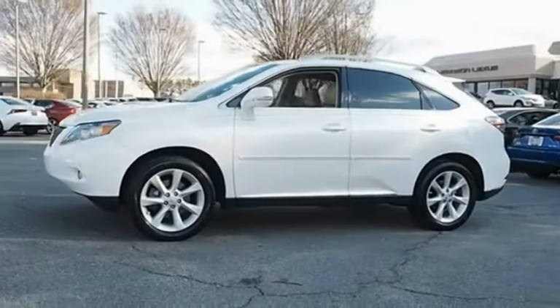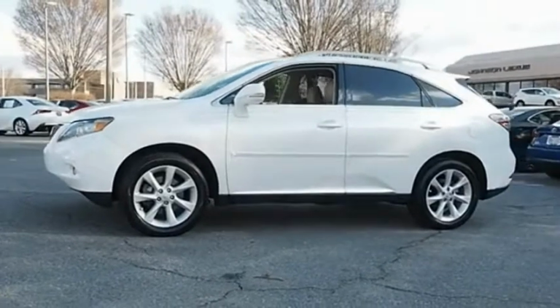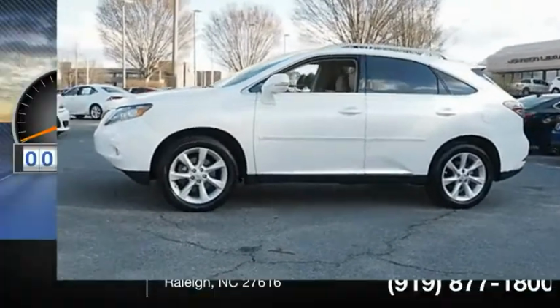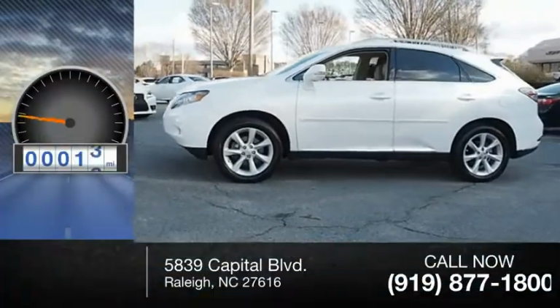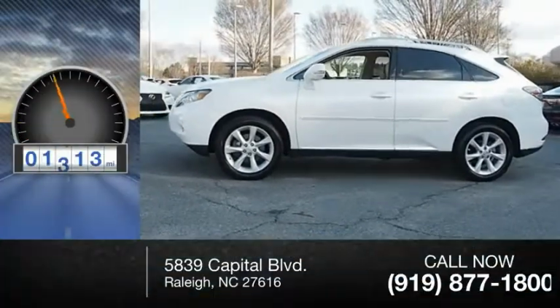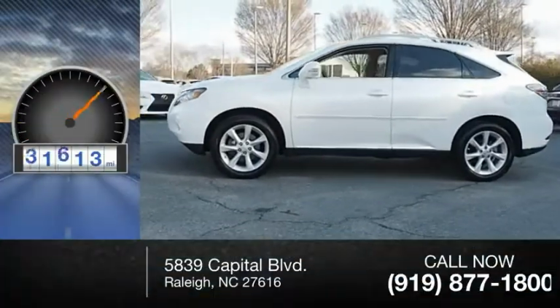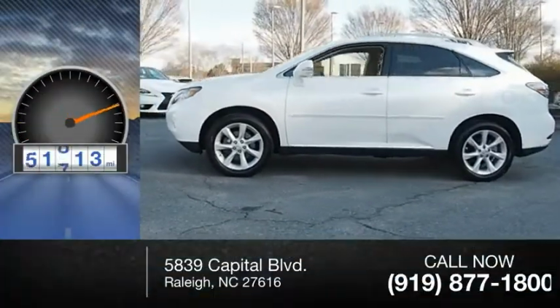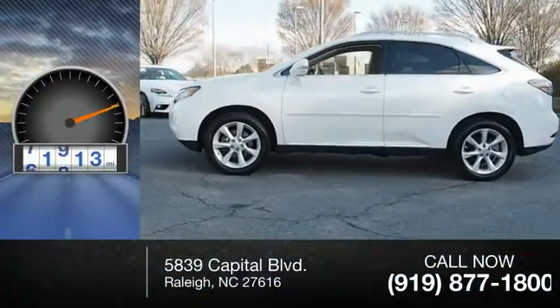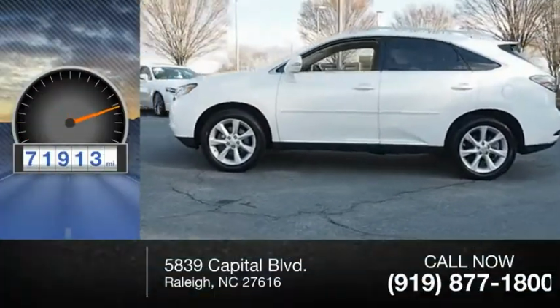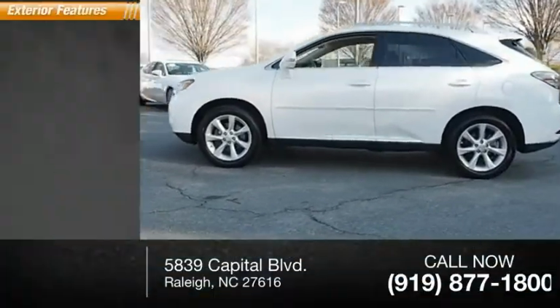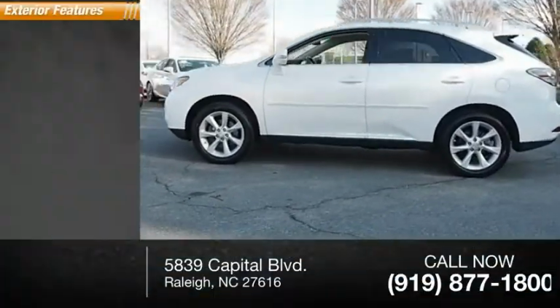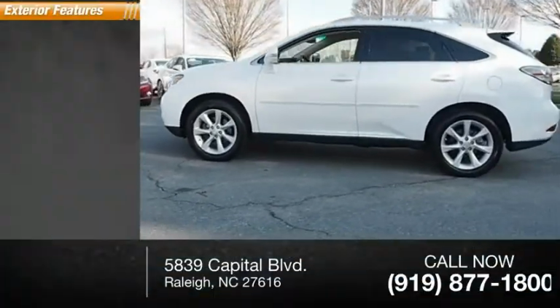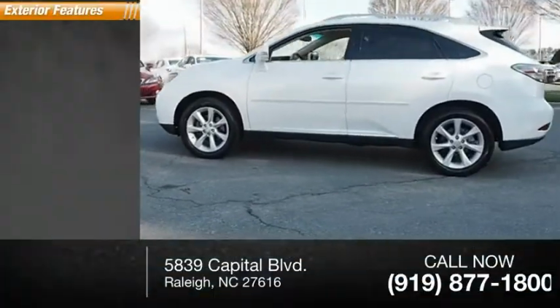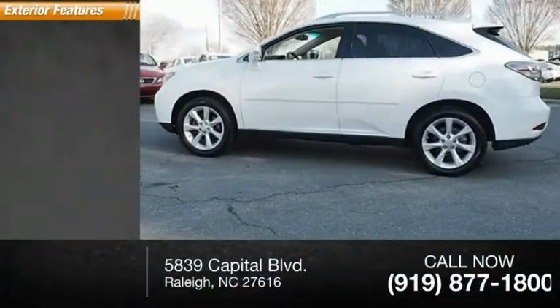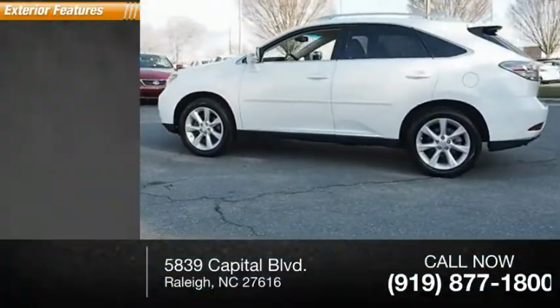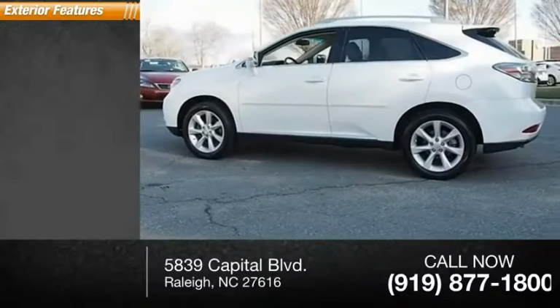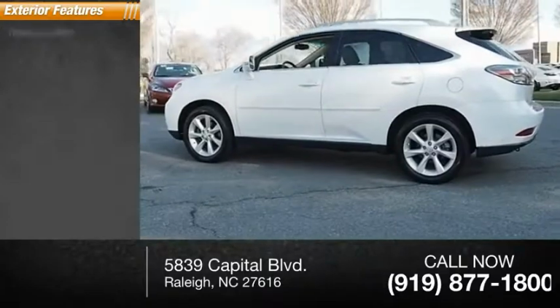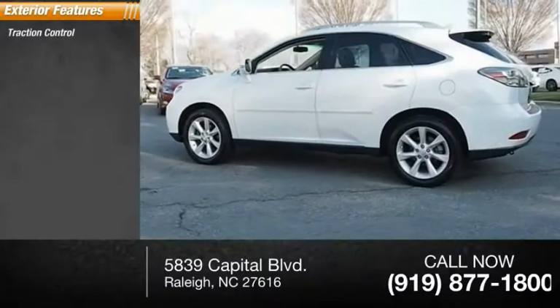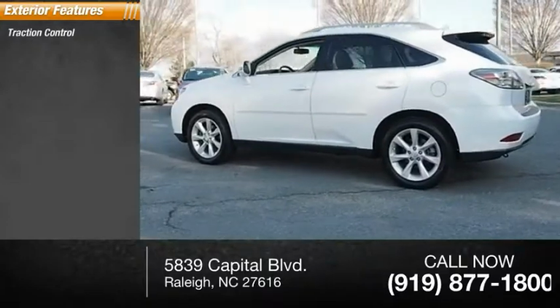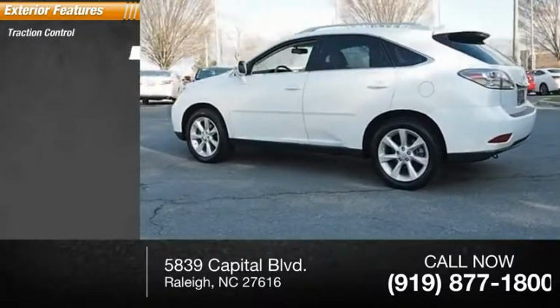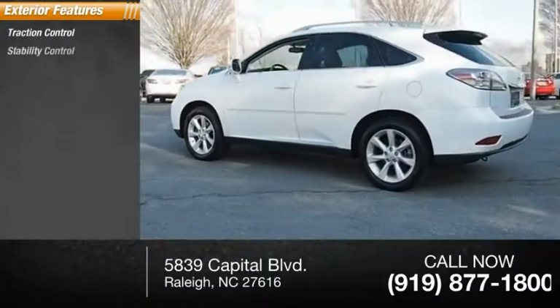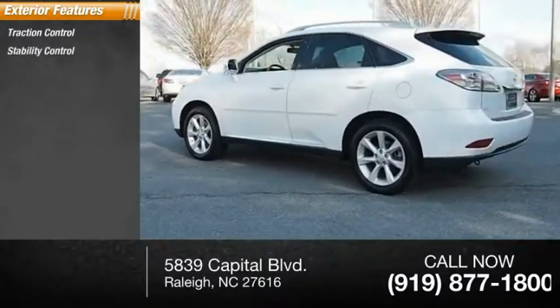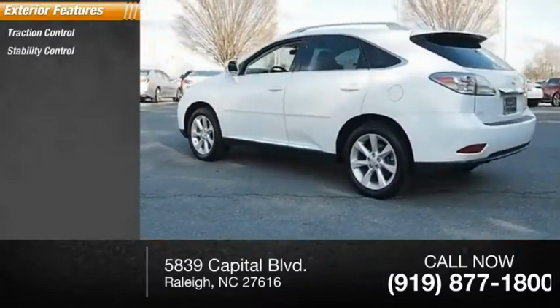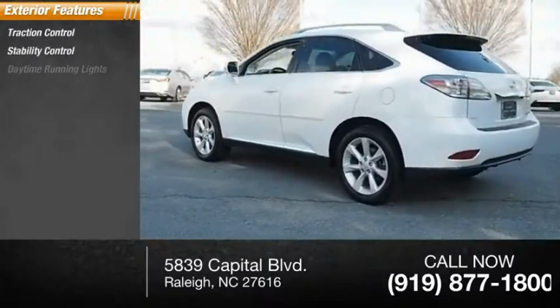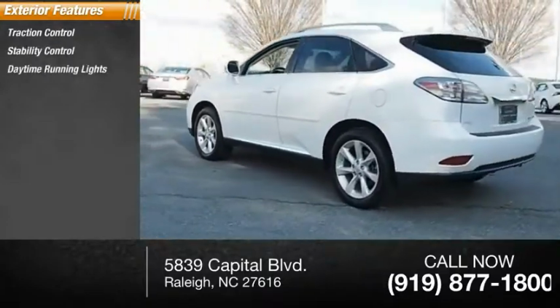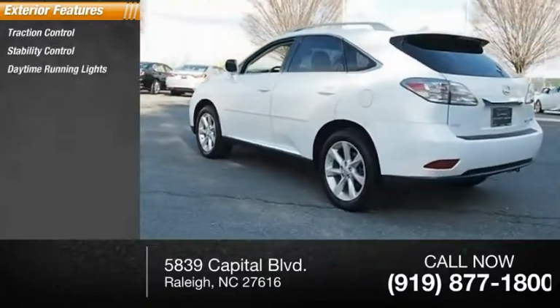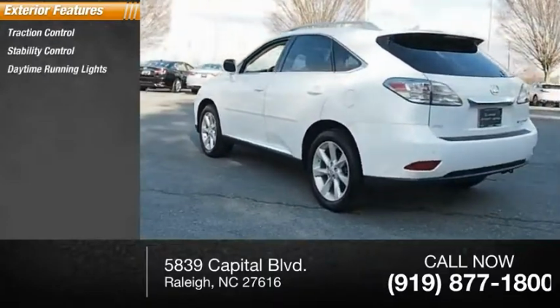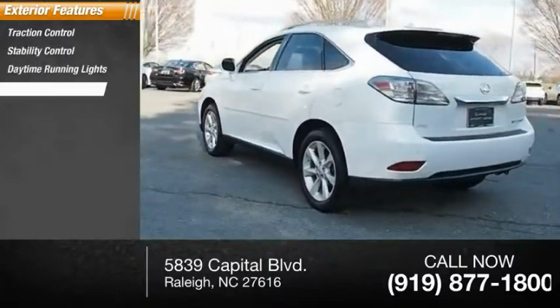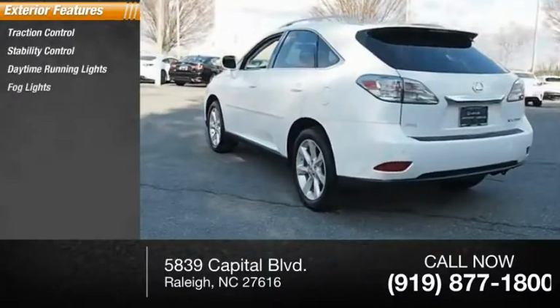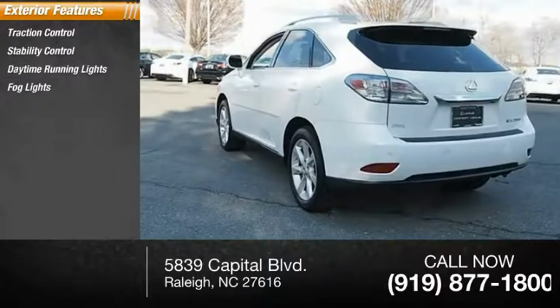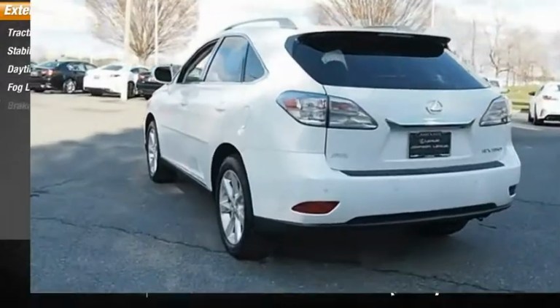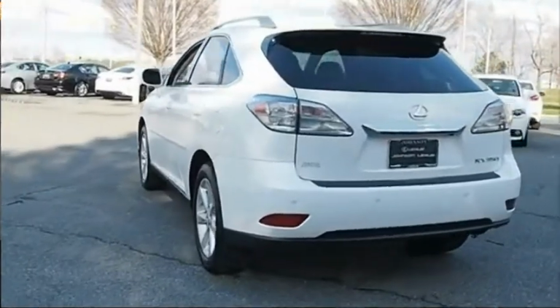This vehicle has less than 75,000 miles. Here are some of this vehicle's great options: traction control, stability control, daytime running lights, fog lights, and braking assist.